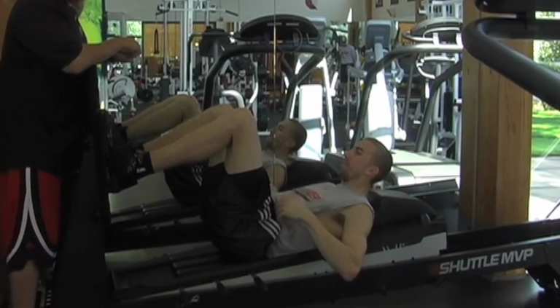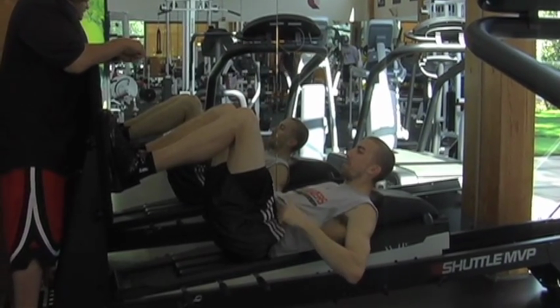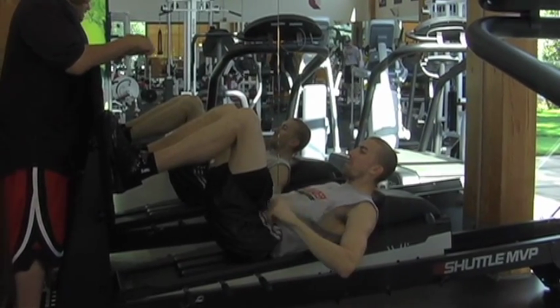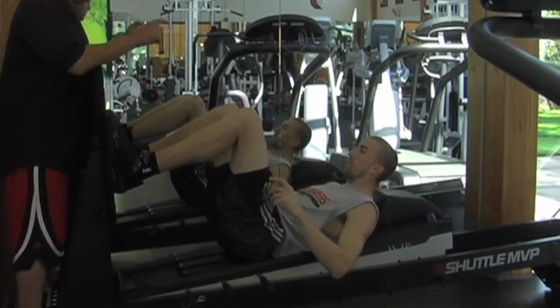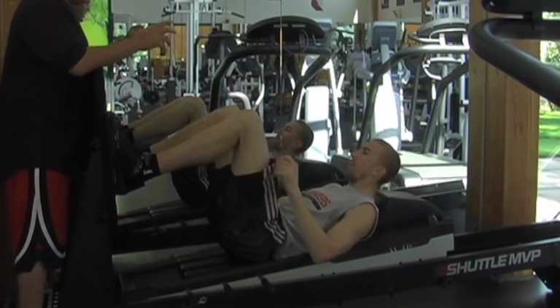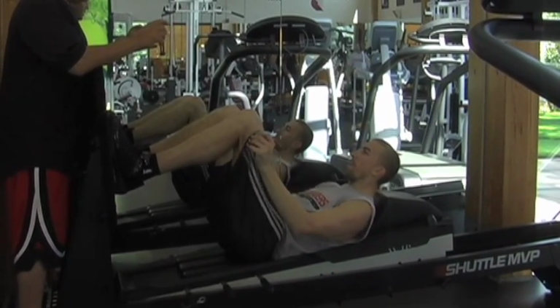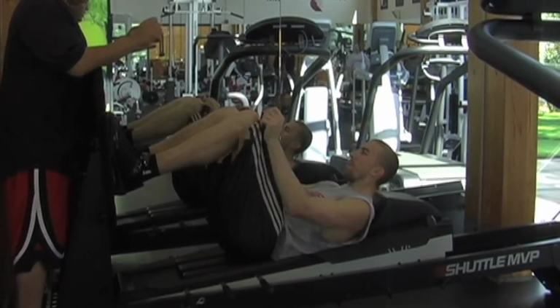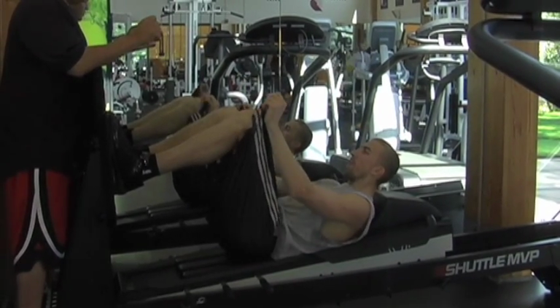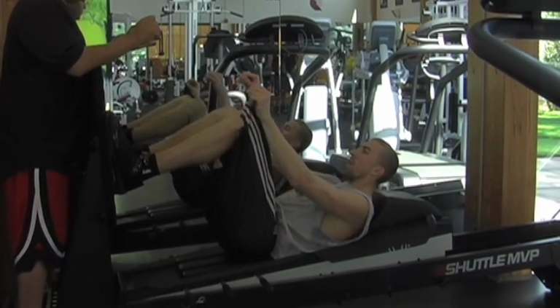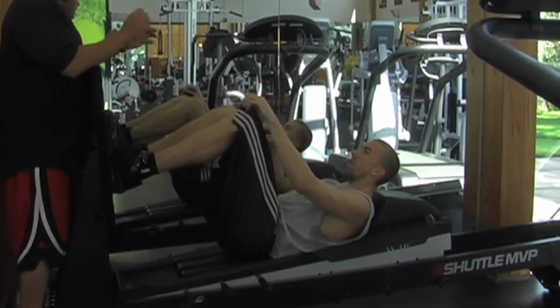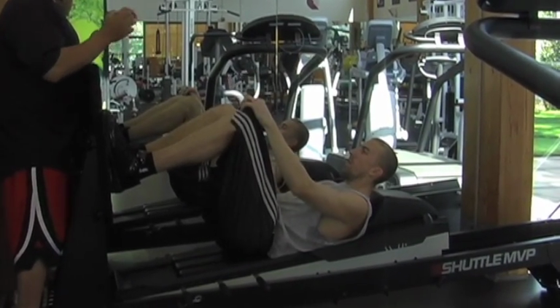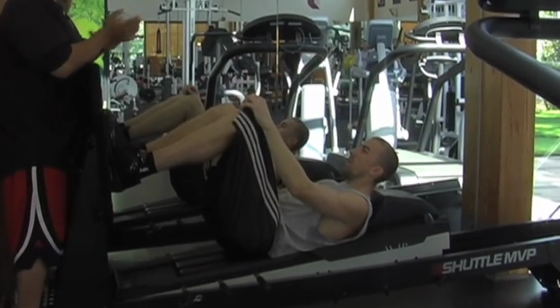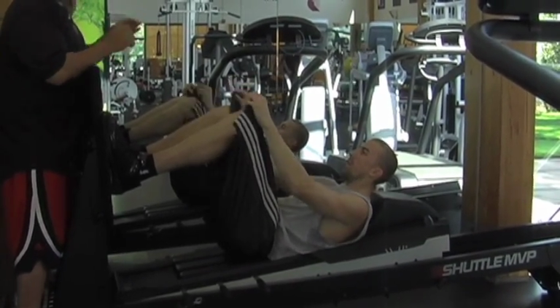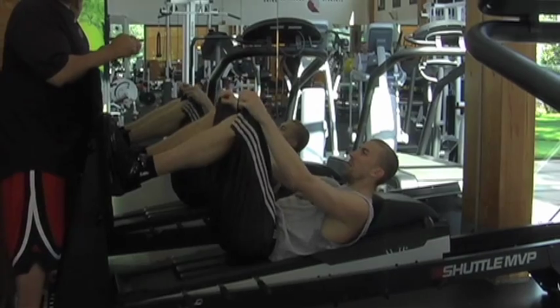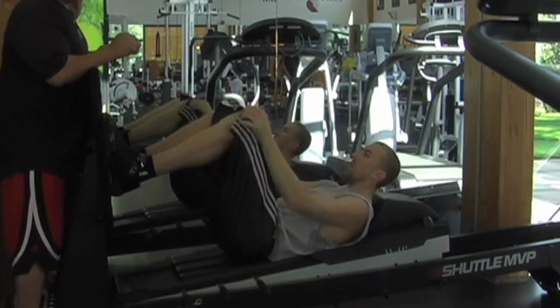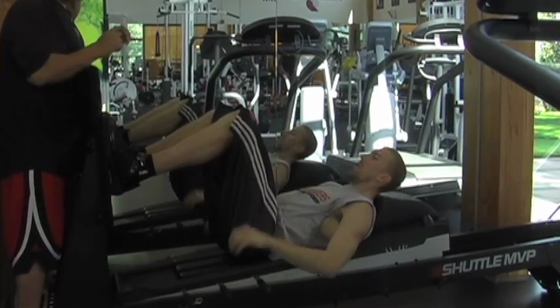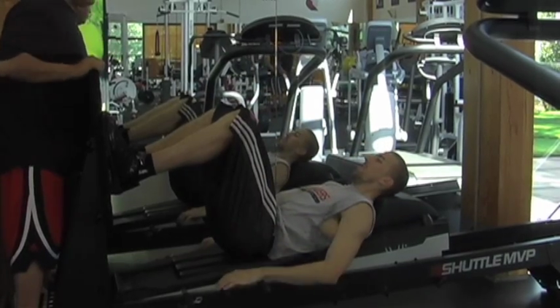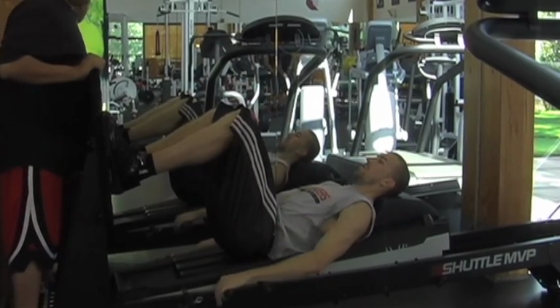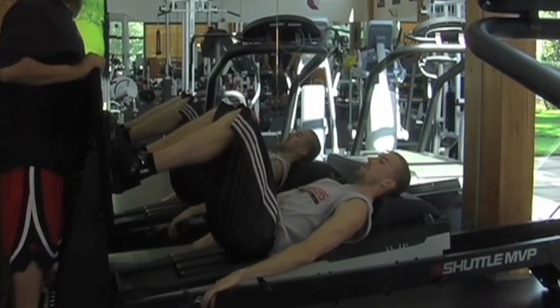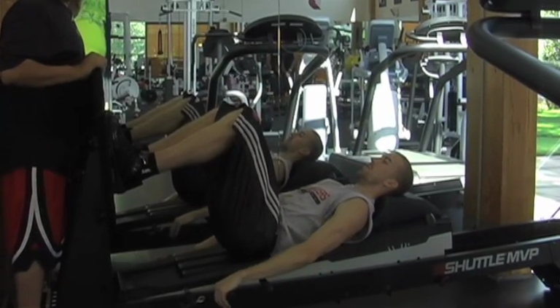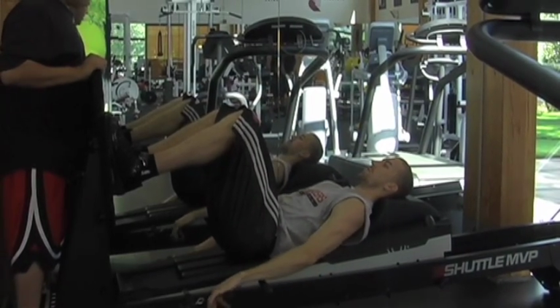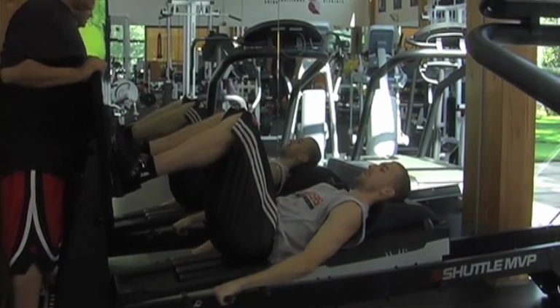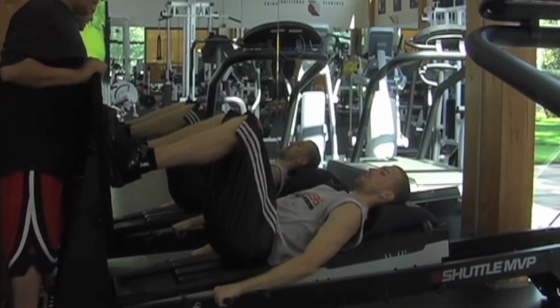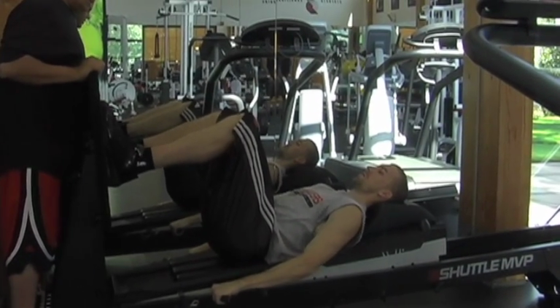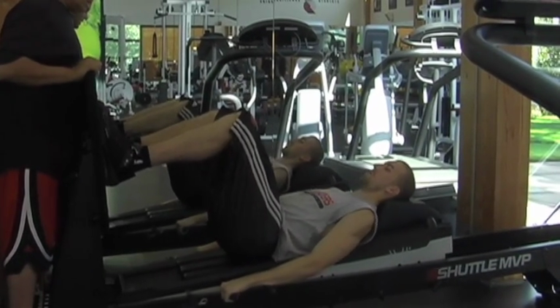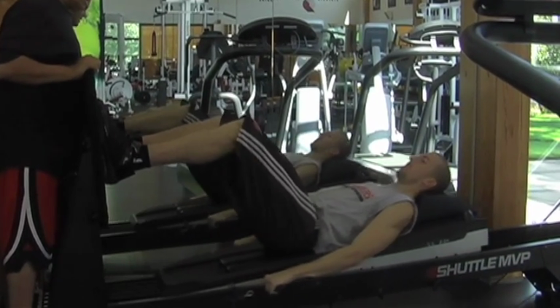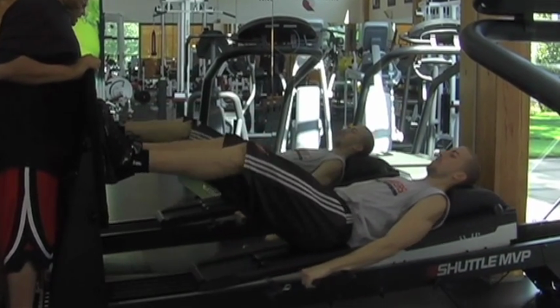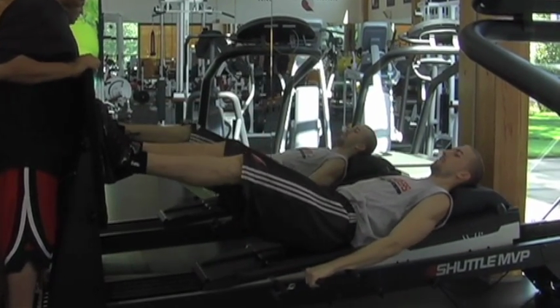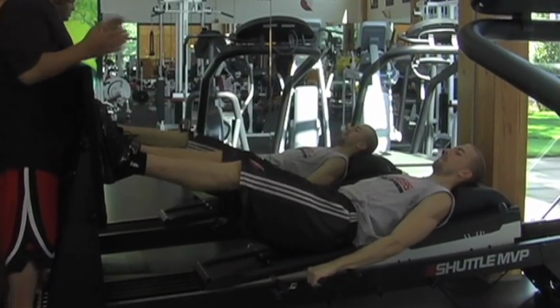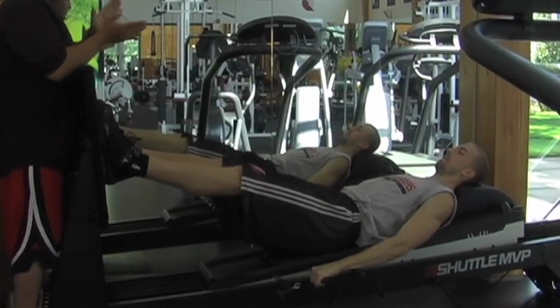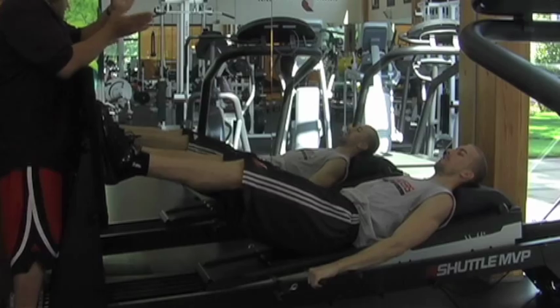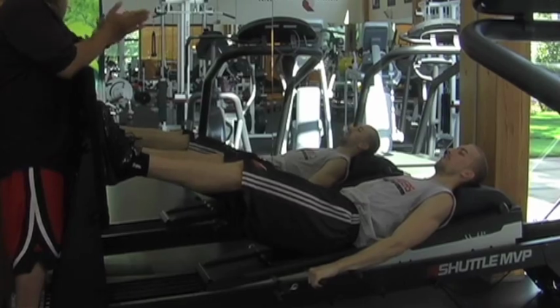The next series of exercises we're going to do, we're doing a little more explosive. We're going to do a two-leg jump on this. He's got his hands on the handles, and all he's doing is just hit and go.